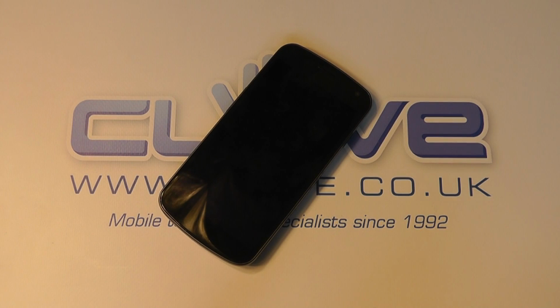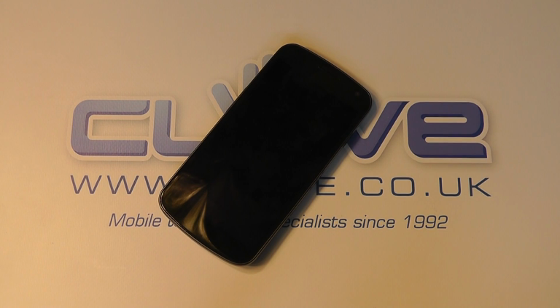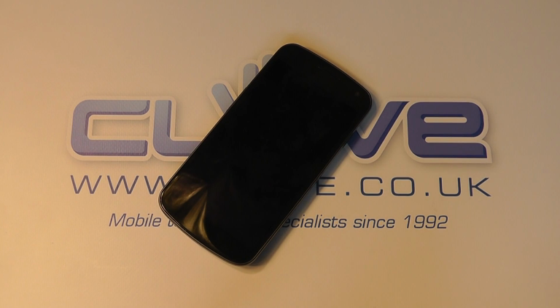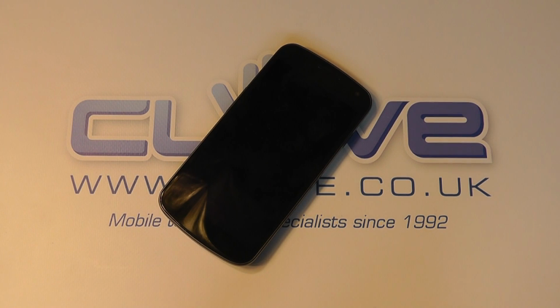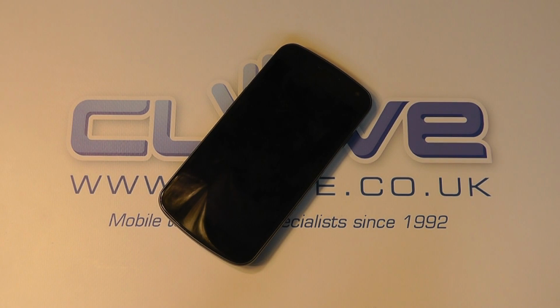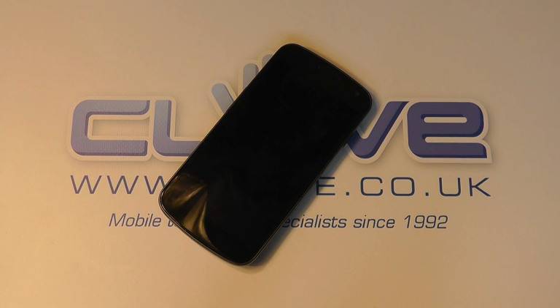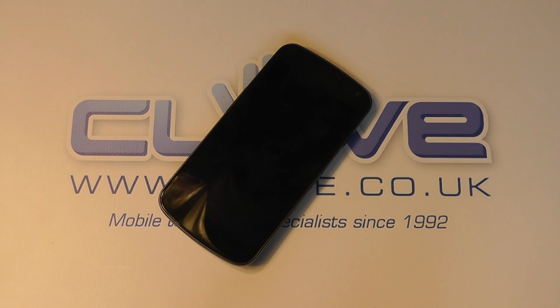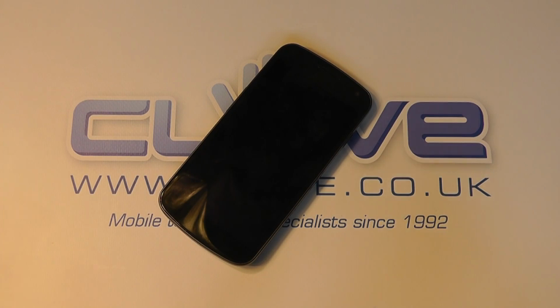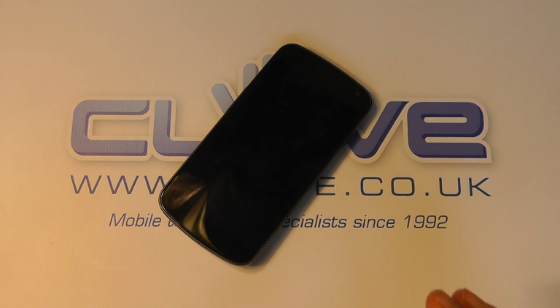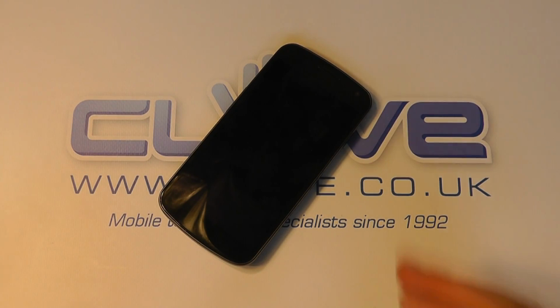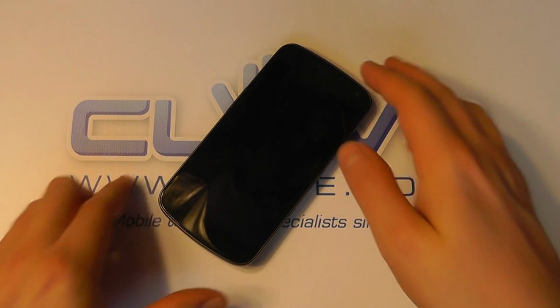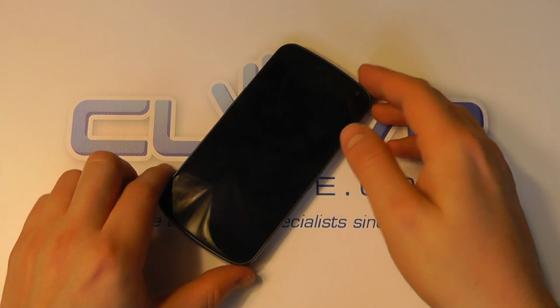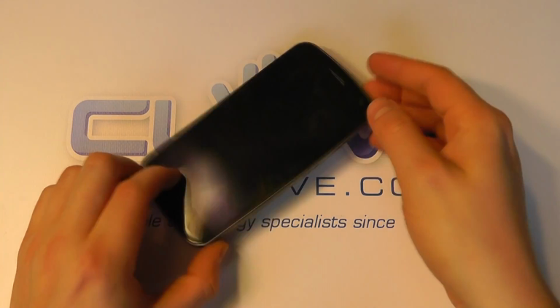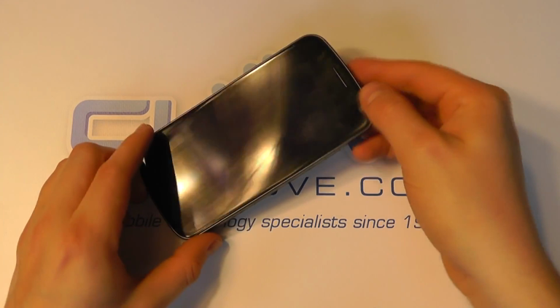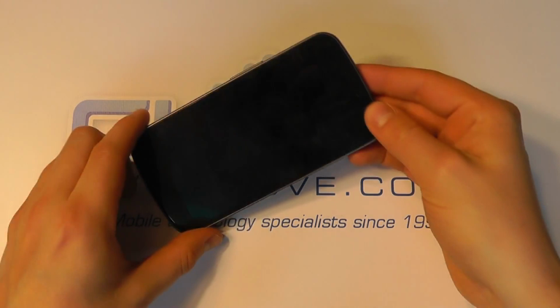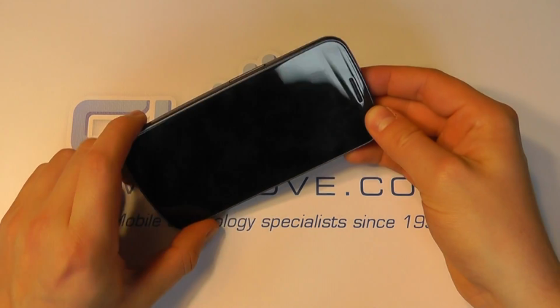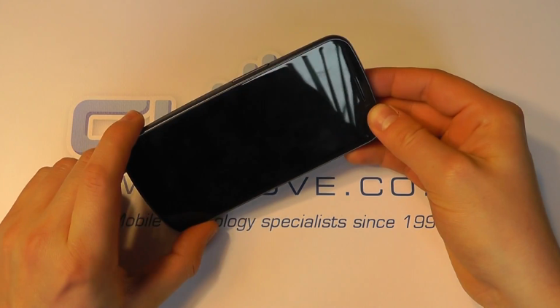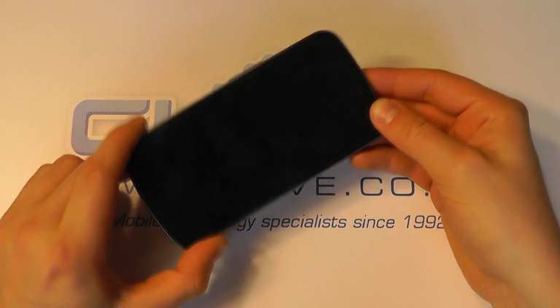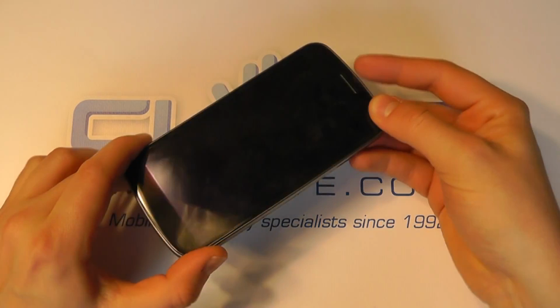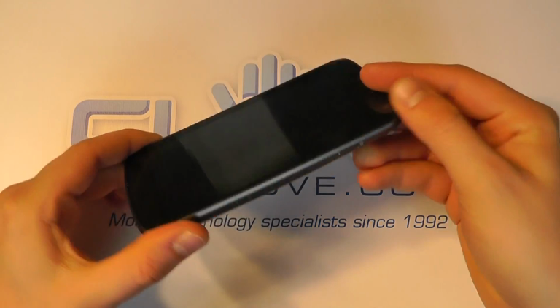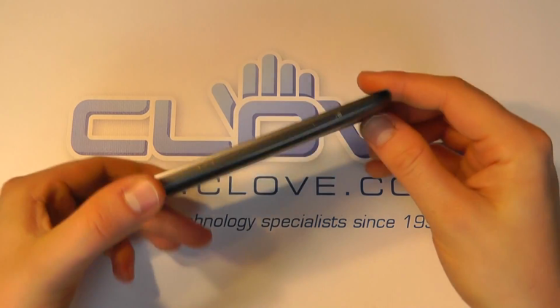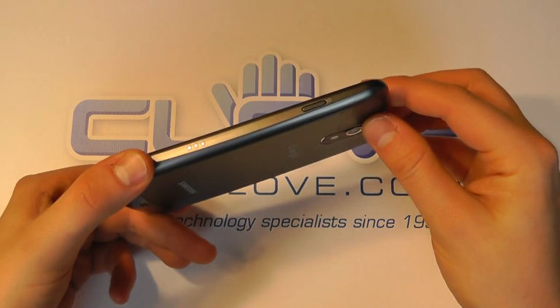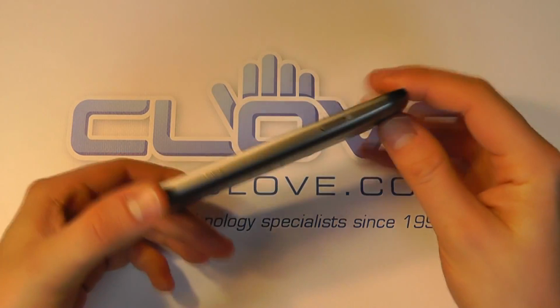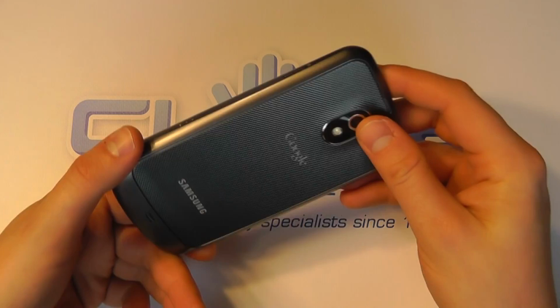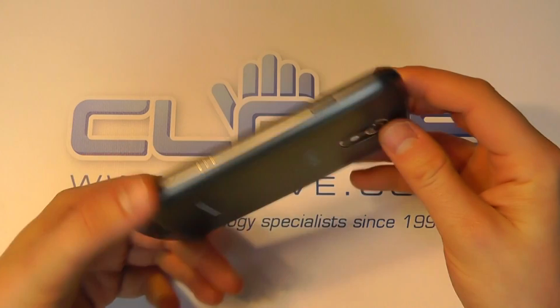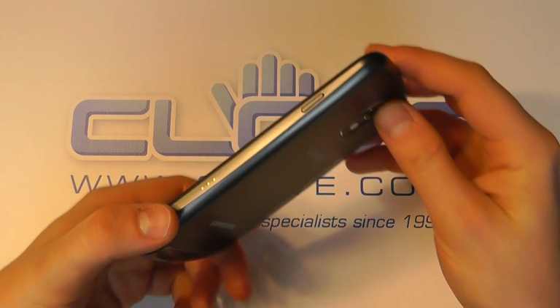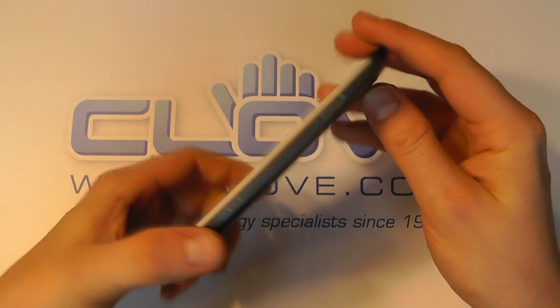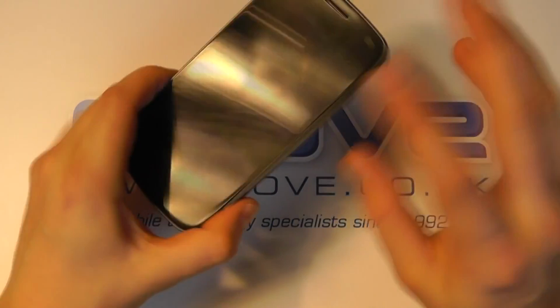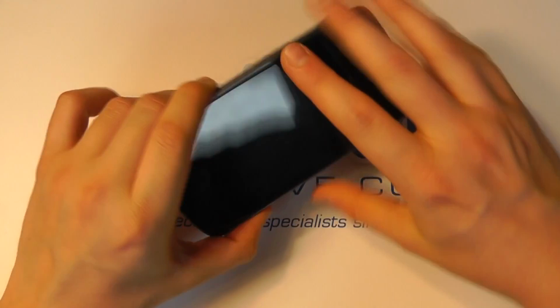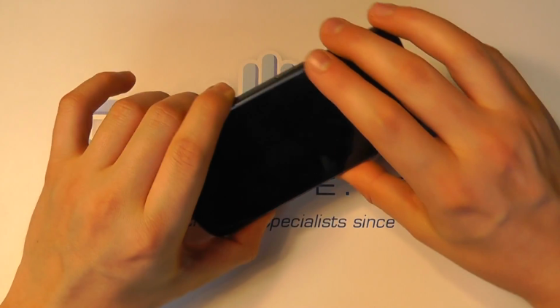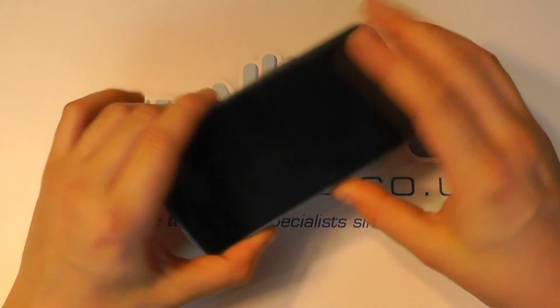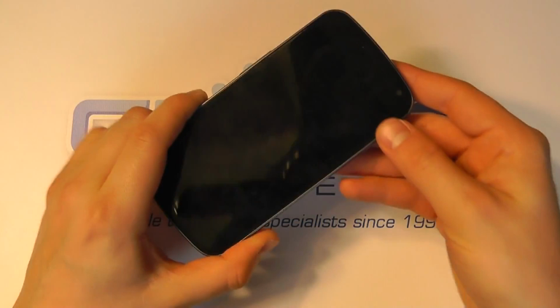Hello, so just a quick hardware tour. We're not going to look at the software here, we're just going to look at some of the key features of the Galaxy Nexus from the hardware perspective.